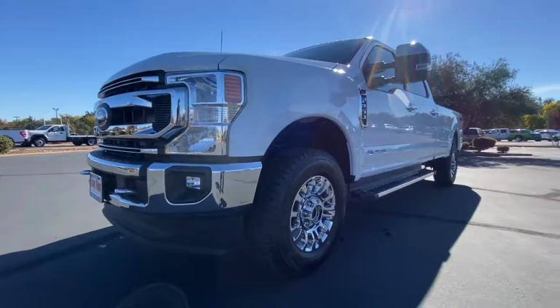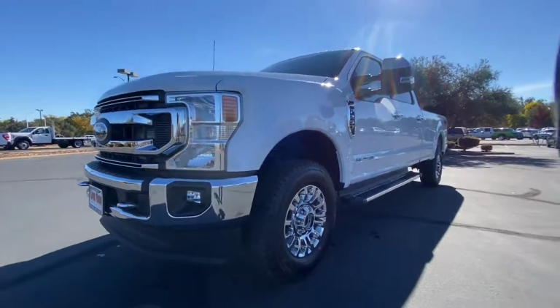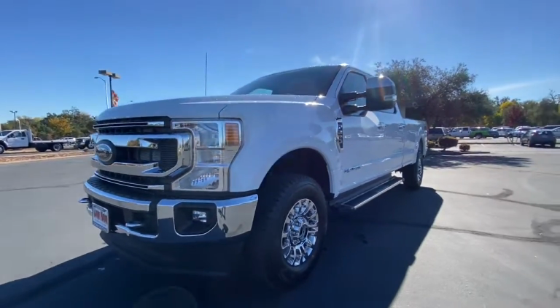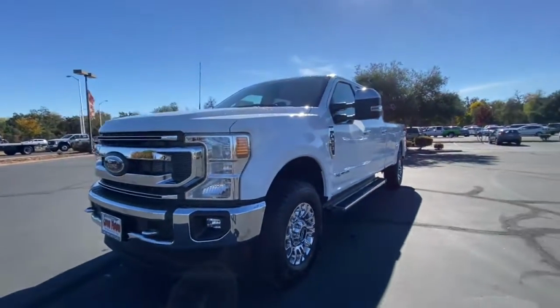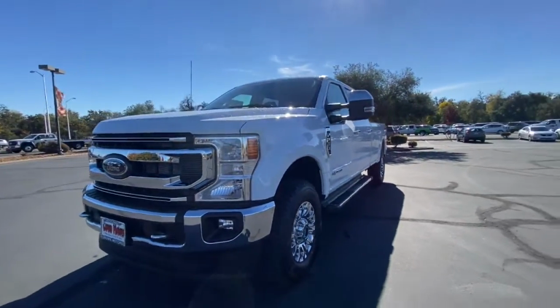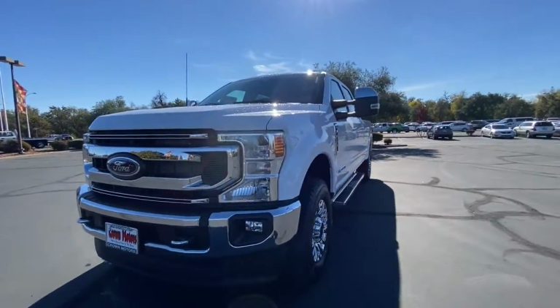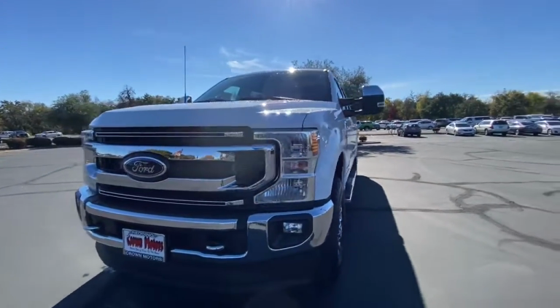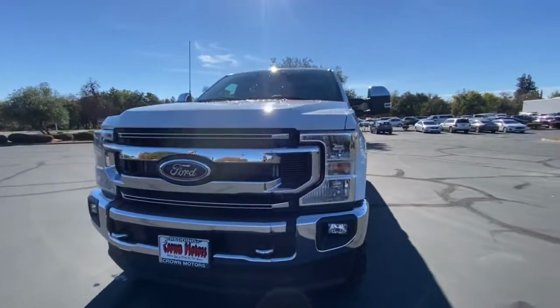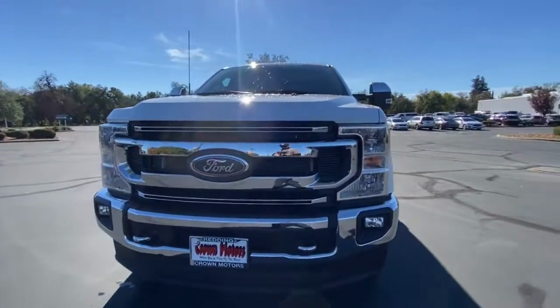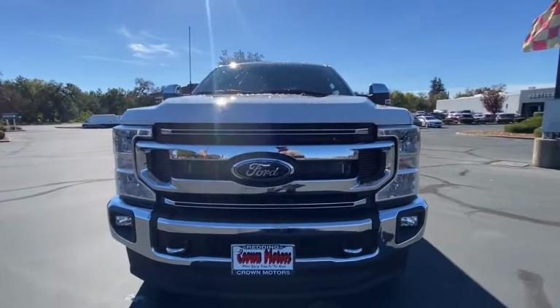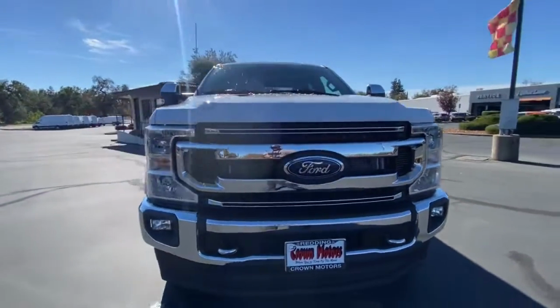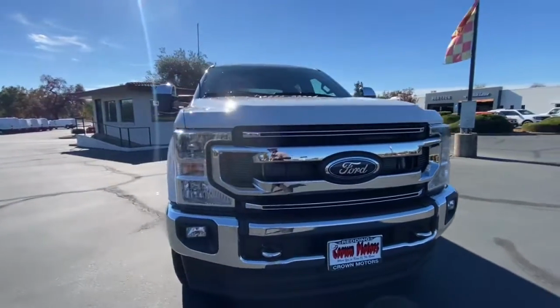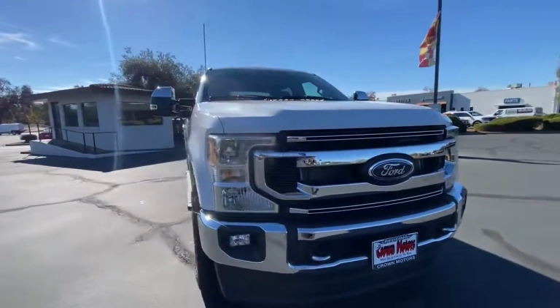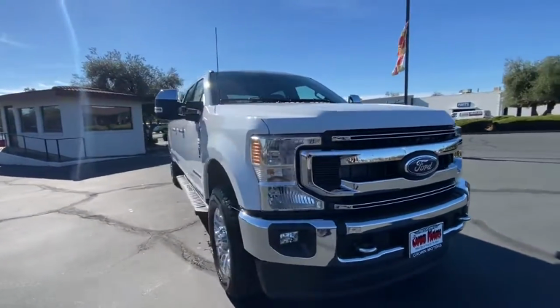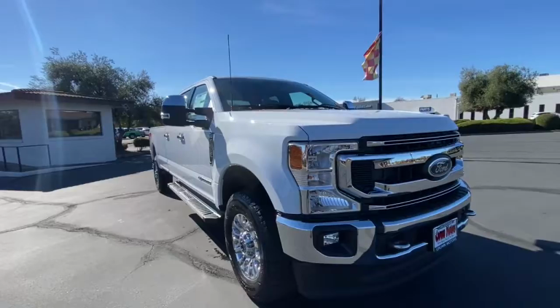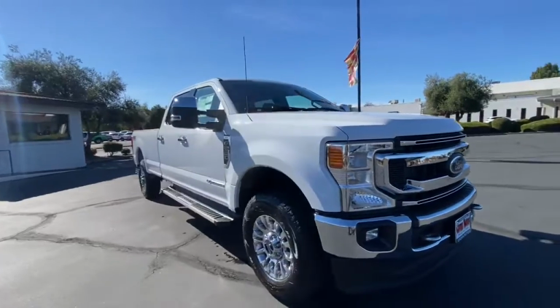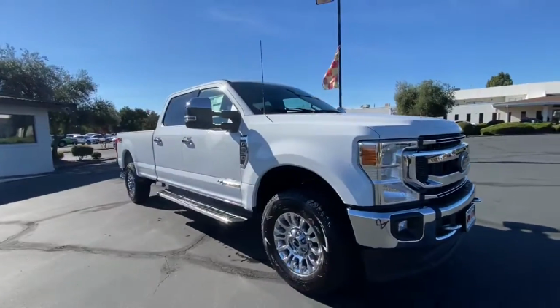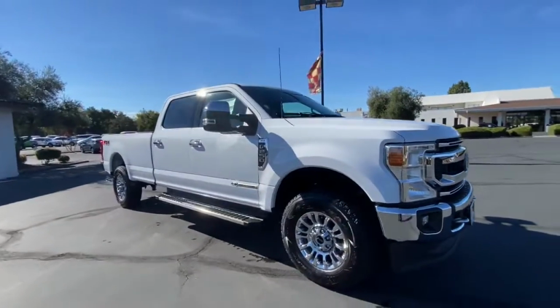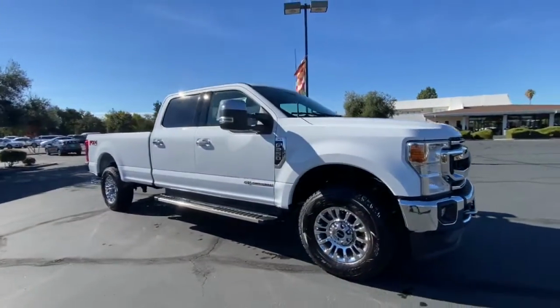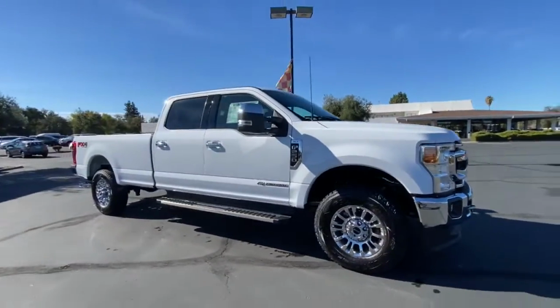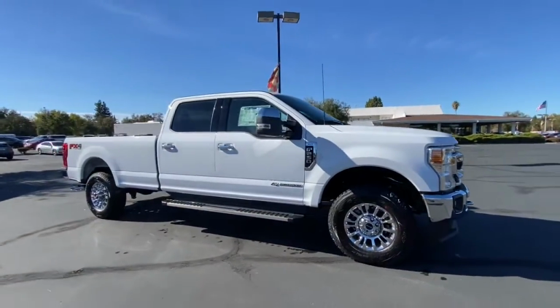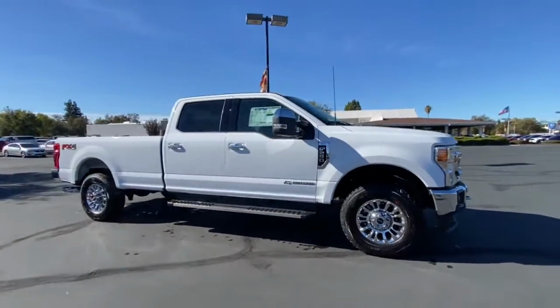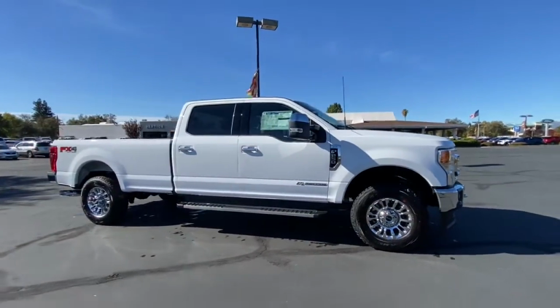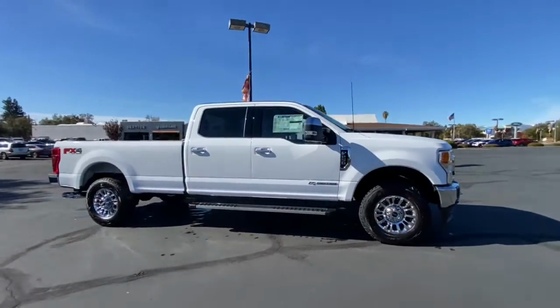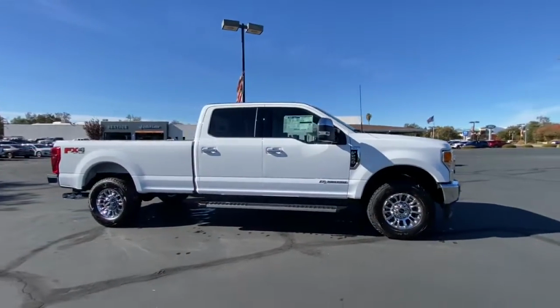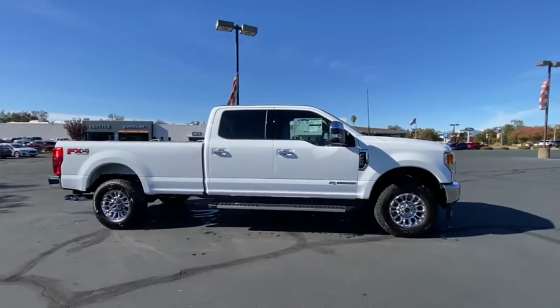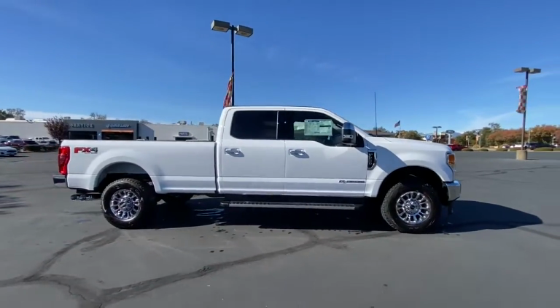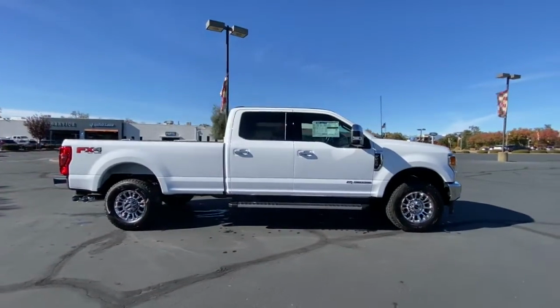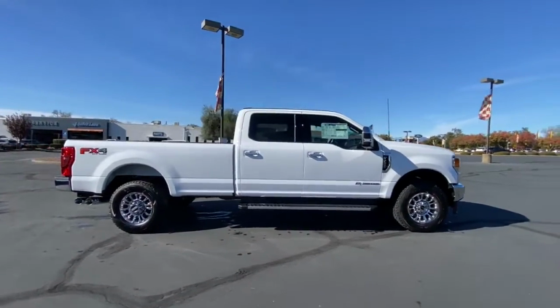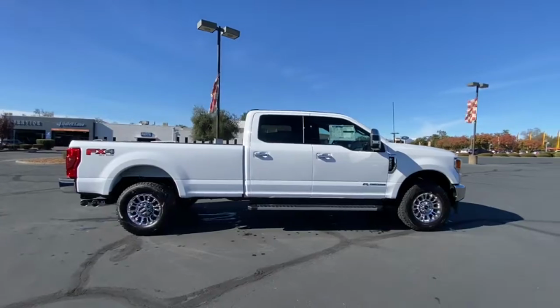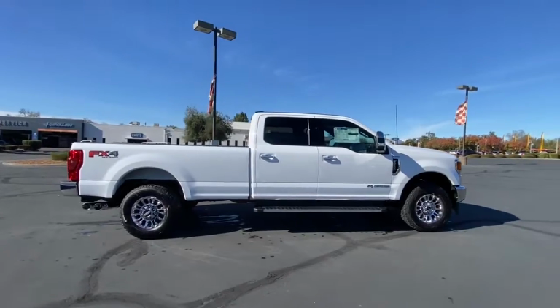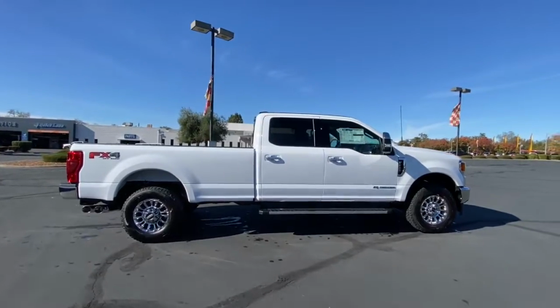Get into the 2022 Ford F-250. Here's a tough, fully capable Ford F-250 that's ready to help you get demanding jobs done safely and with ease.